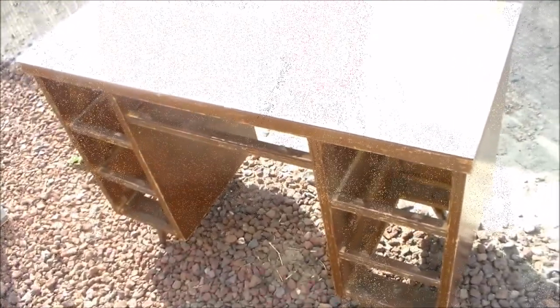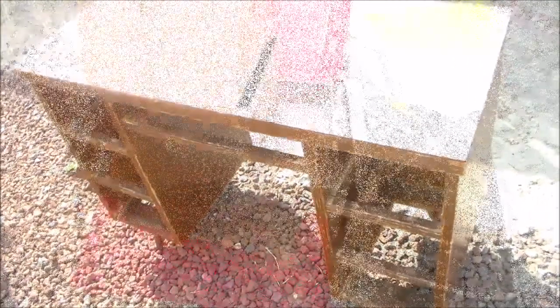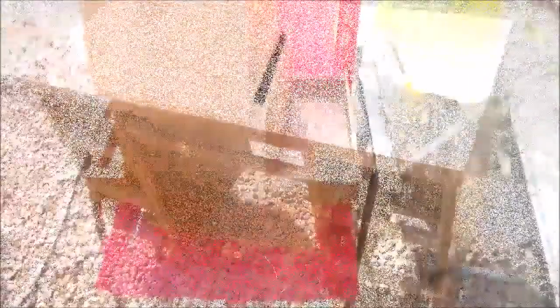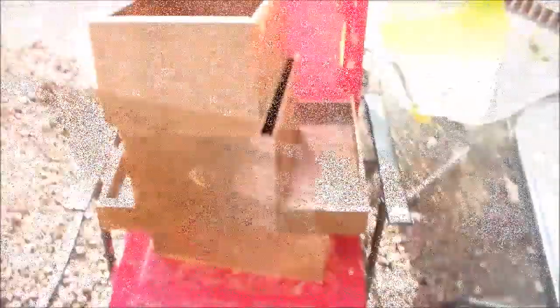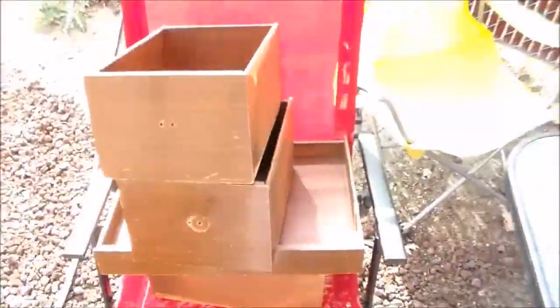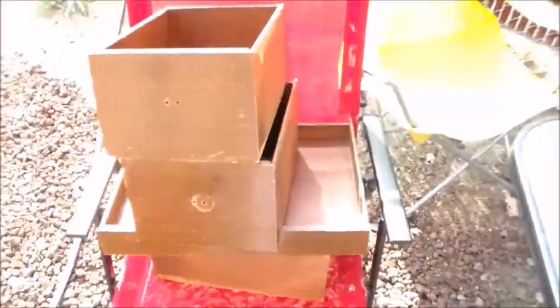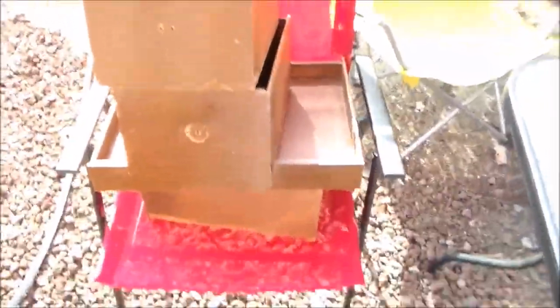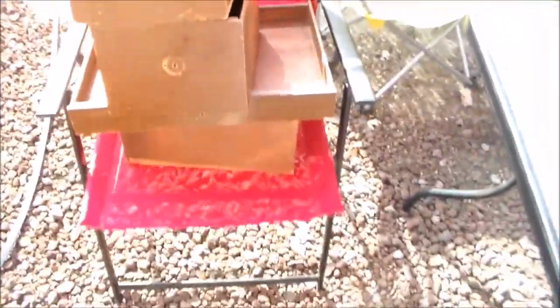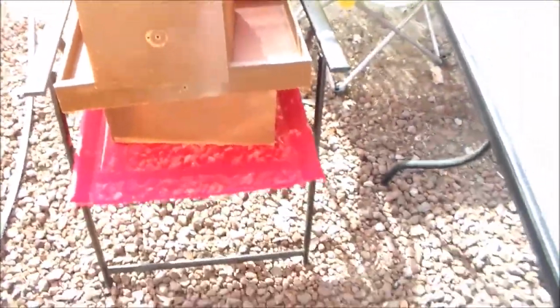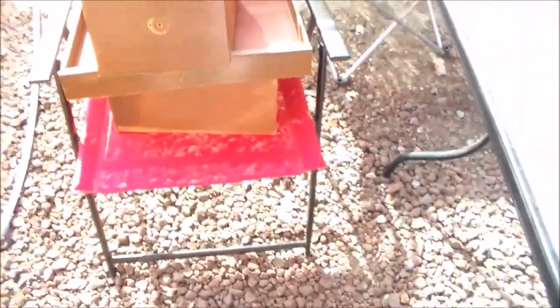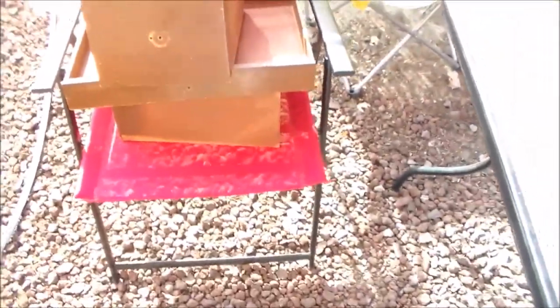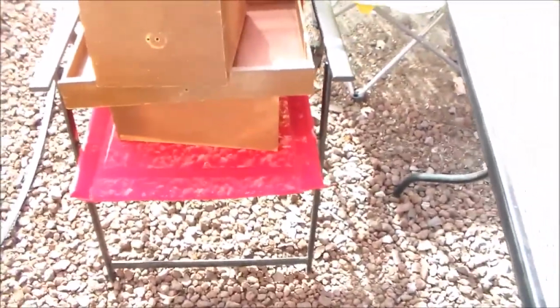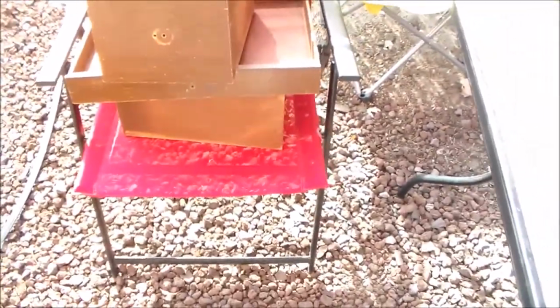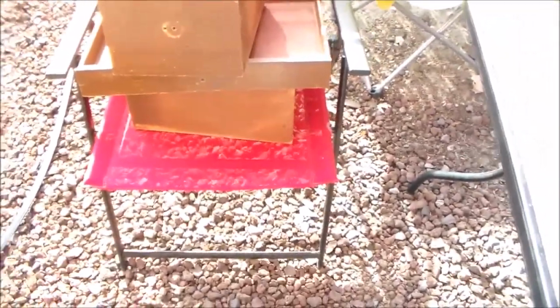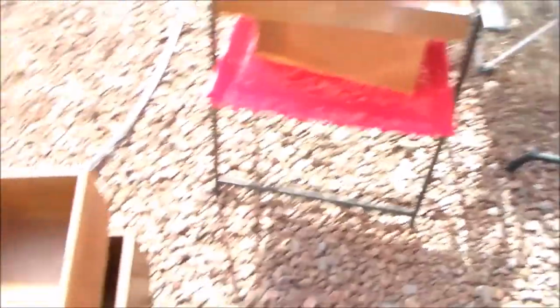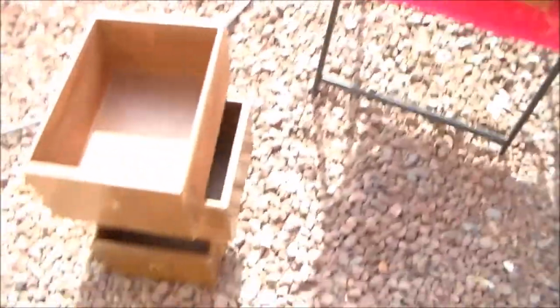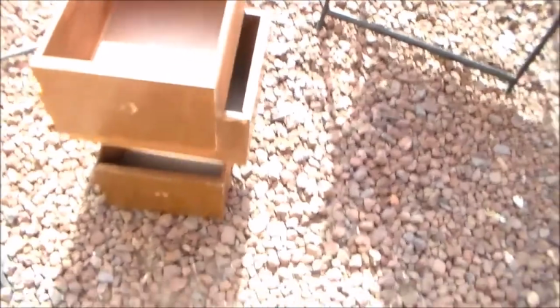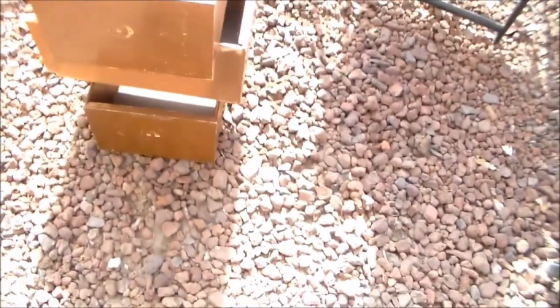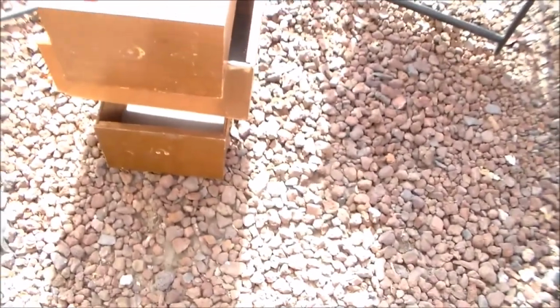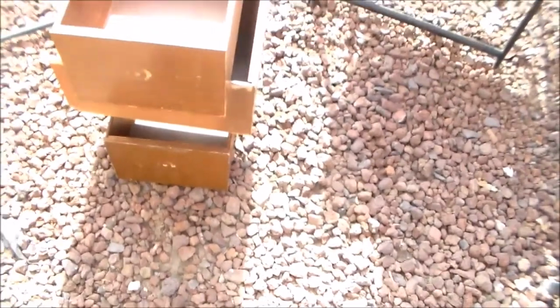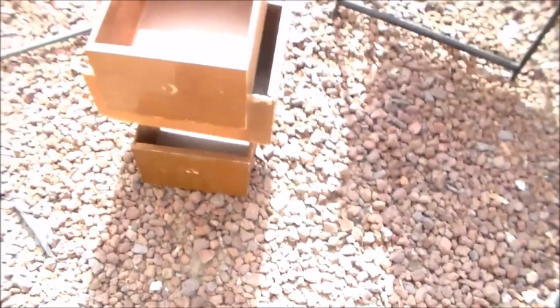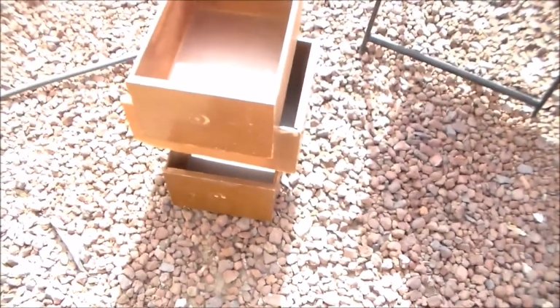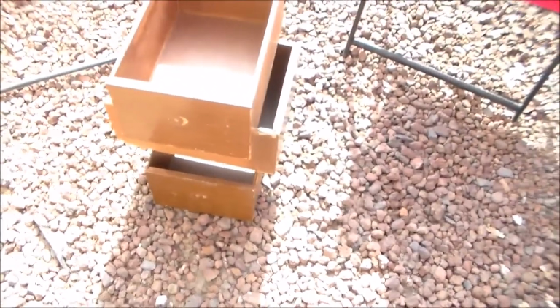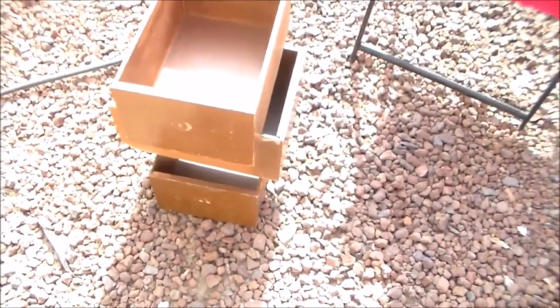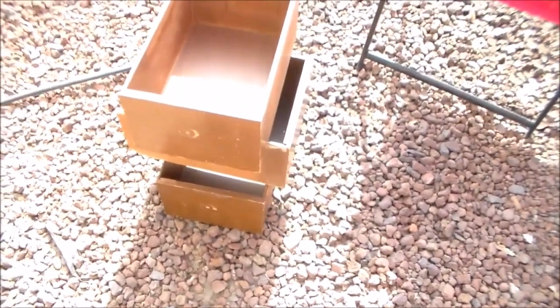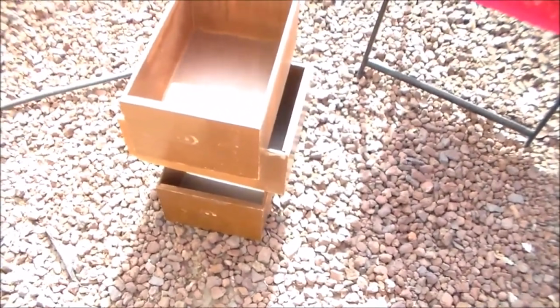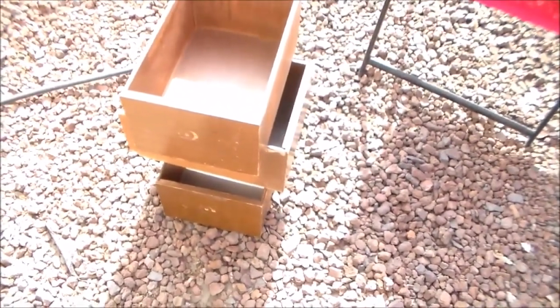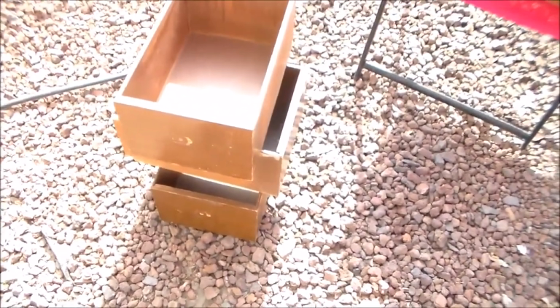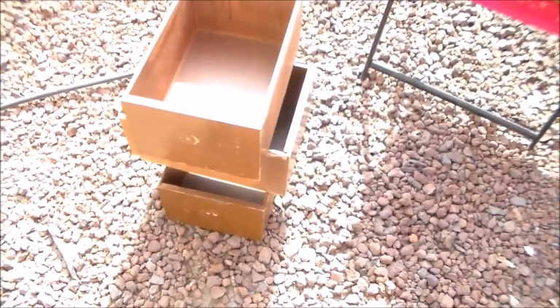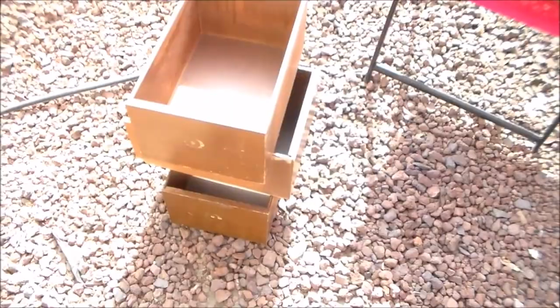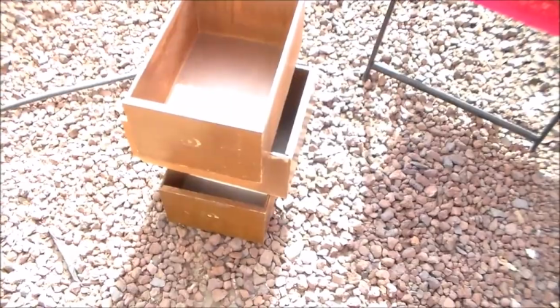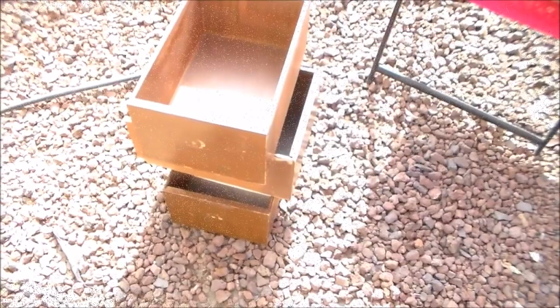And here are all the drawers. We have a total of six. And here is the rest of them. So why don't we go ahead and get going. I'm very excited about this one.